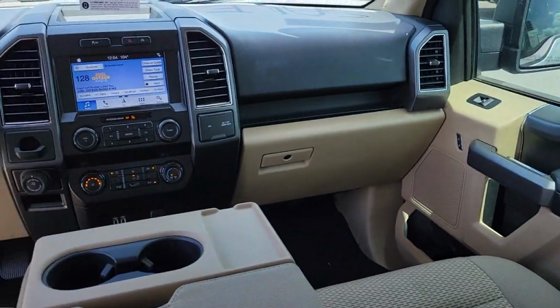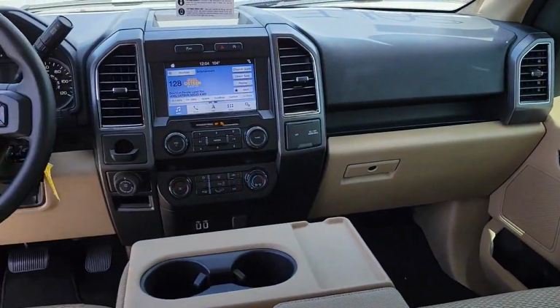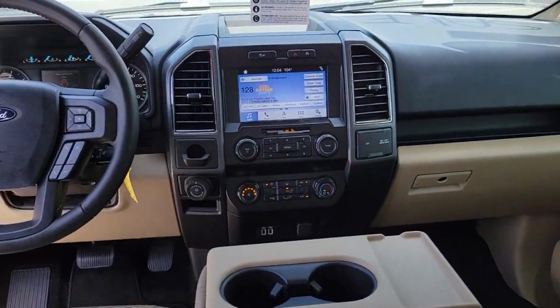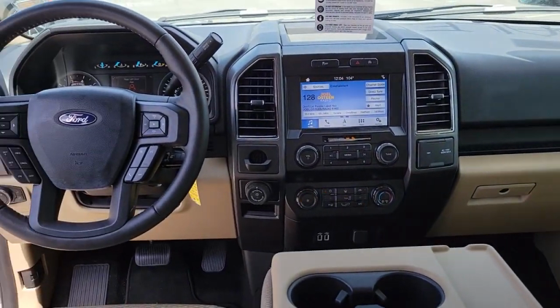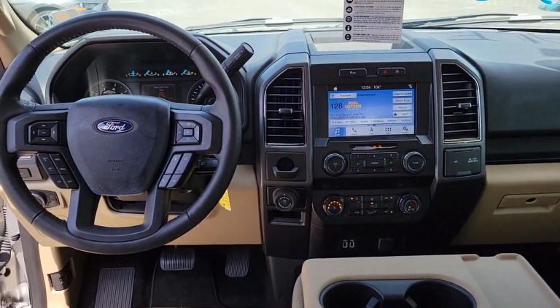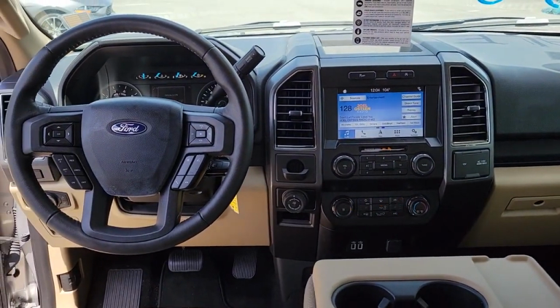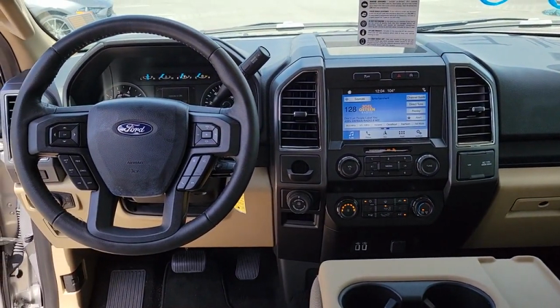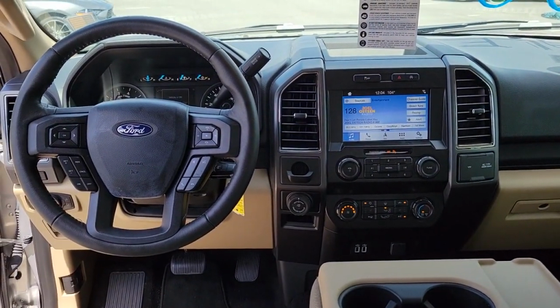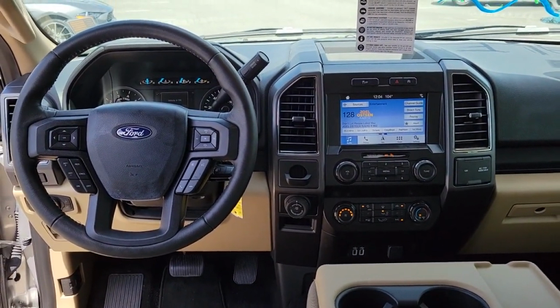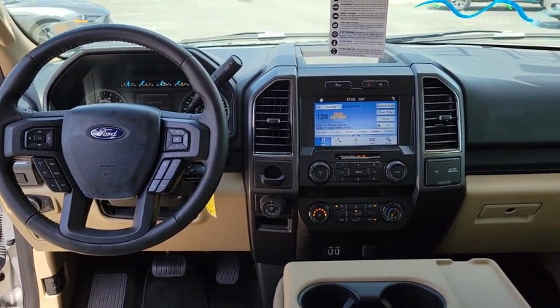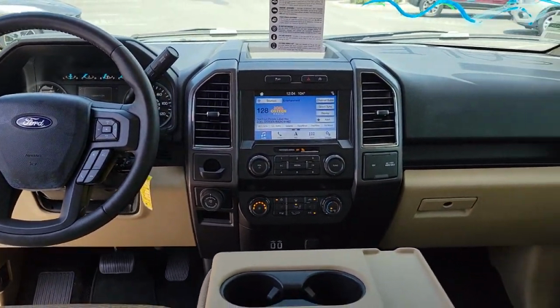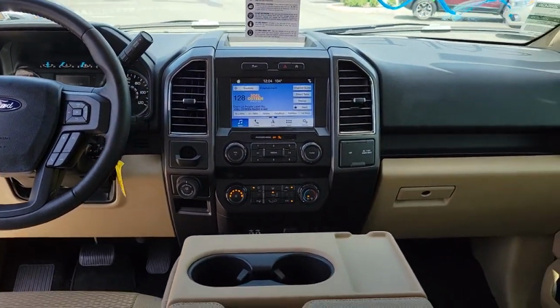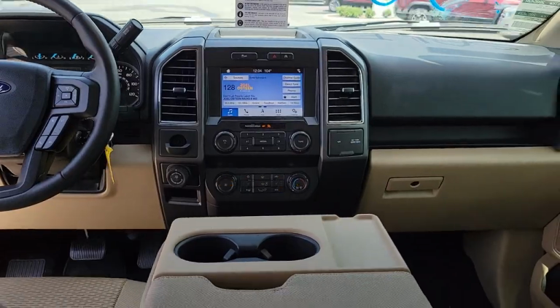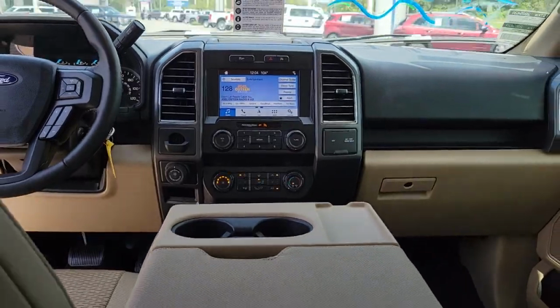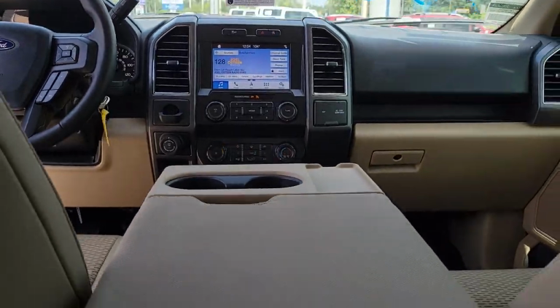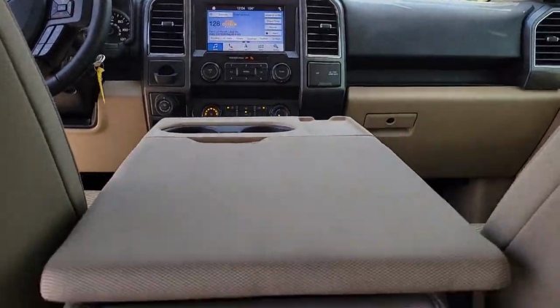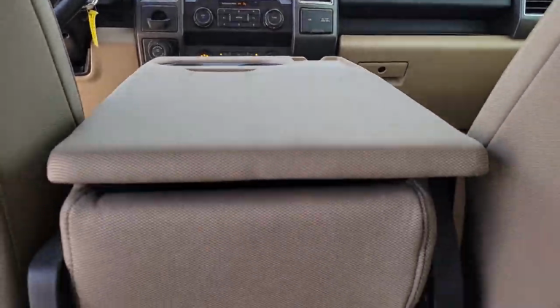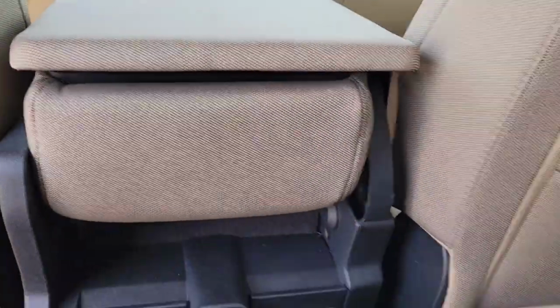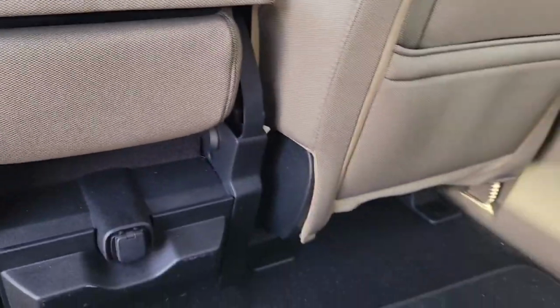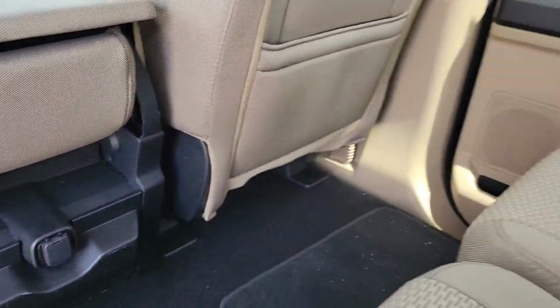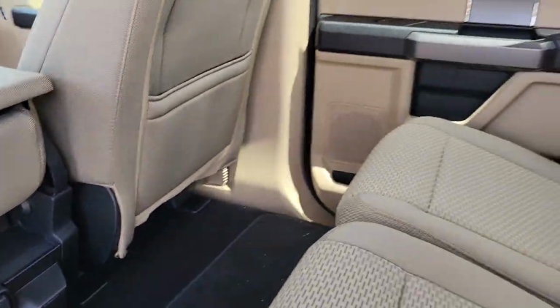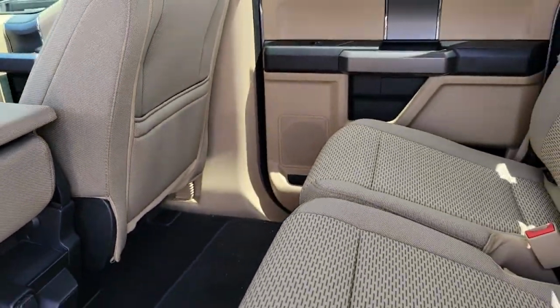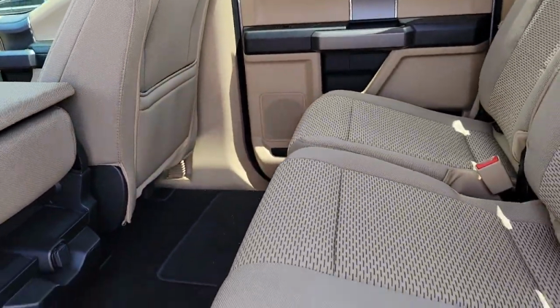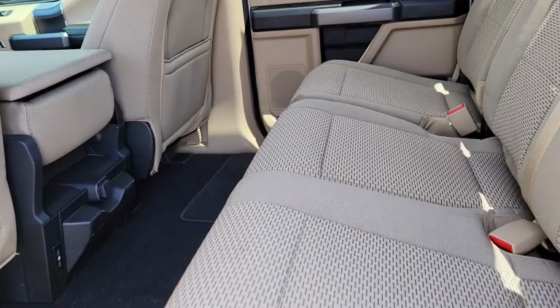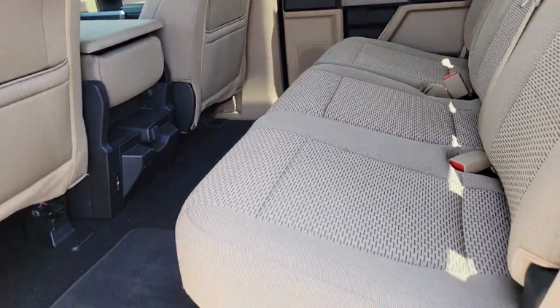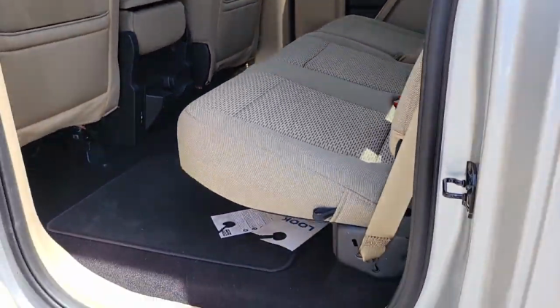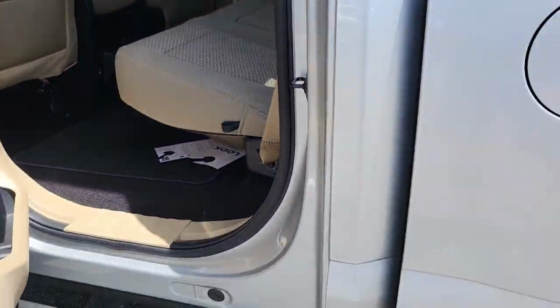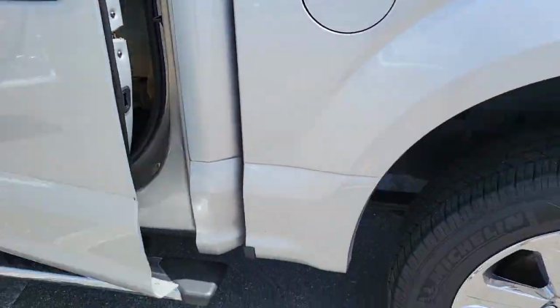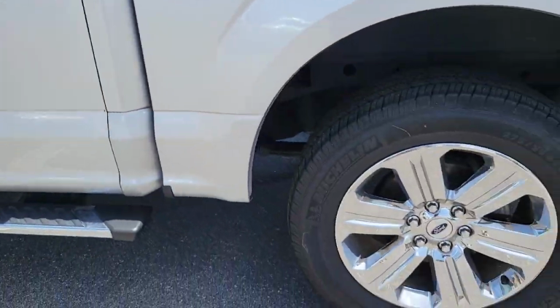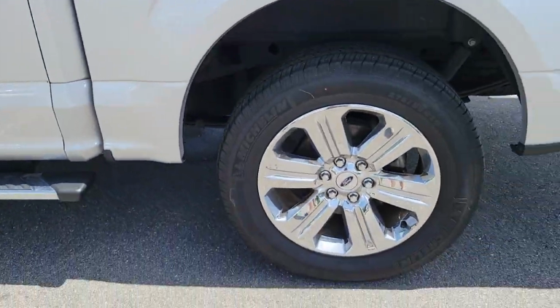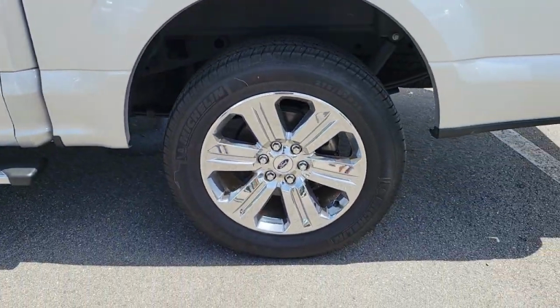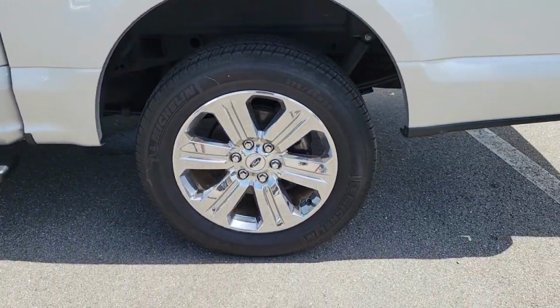Keyless entry, backup camera, fog lamps, remote engine start, Bluetooth connection, steering wheel audio controls, aluminum wheels, Wi-Fi hotspot, stability control, passenger adjustable lumbar.